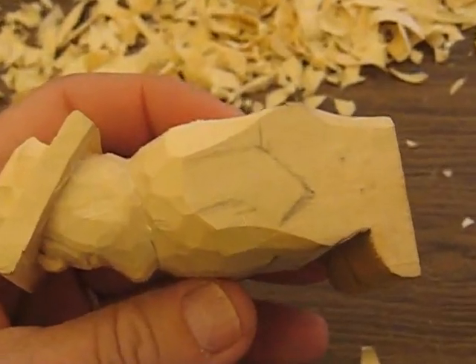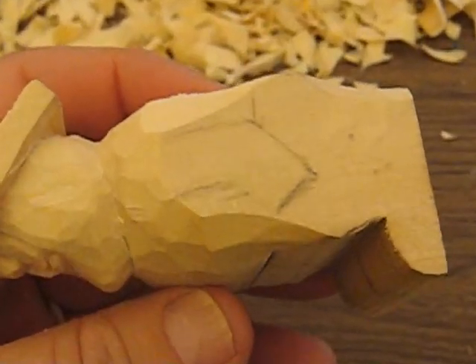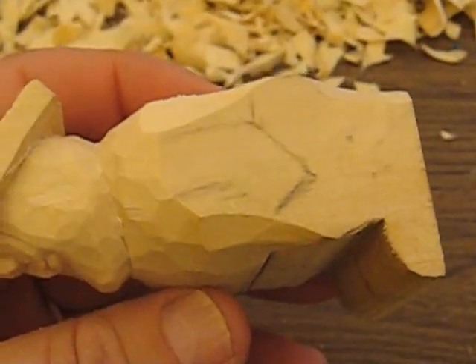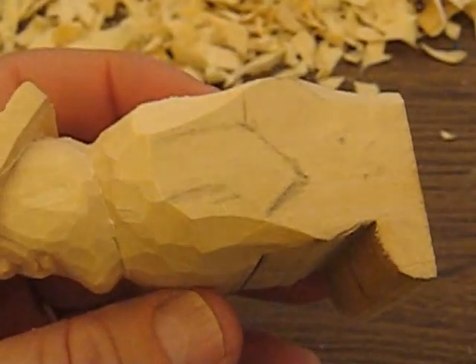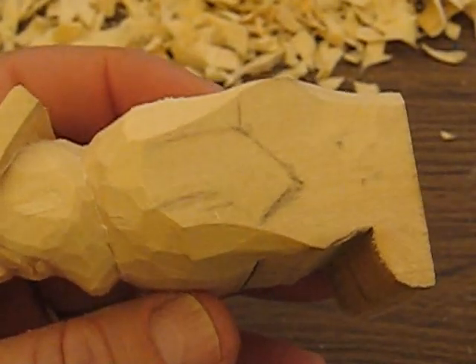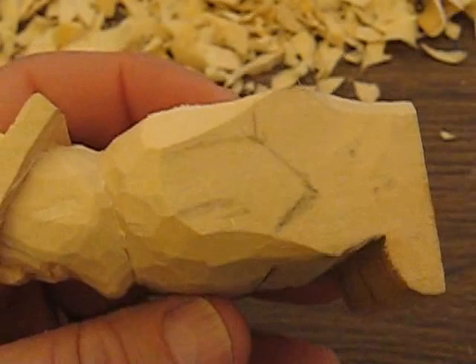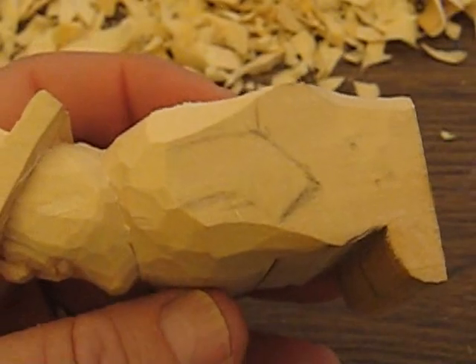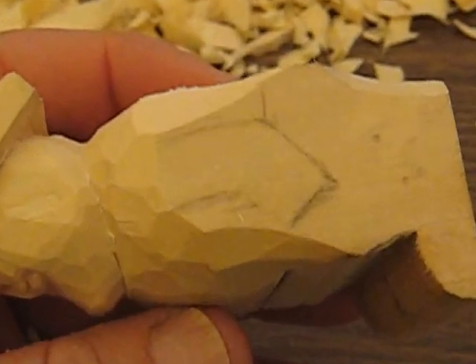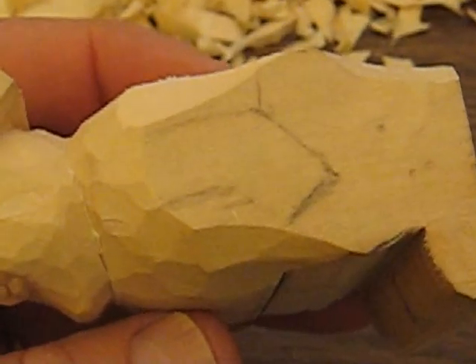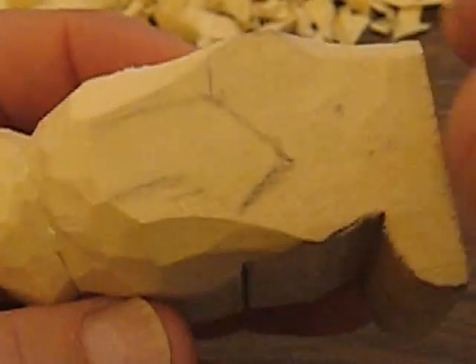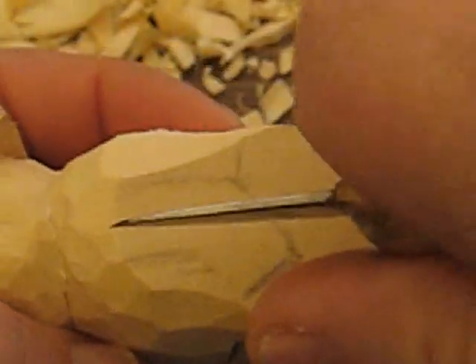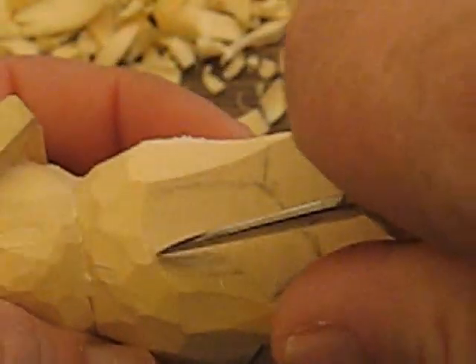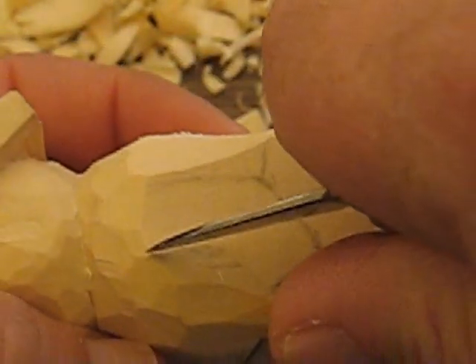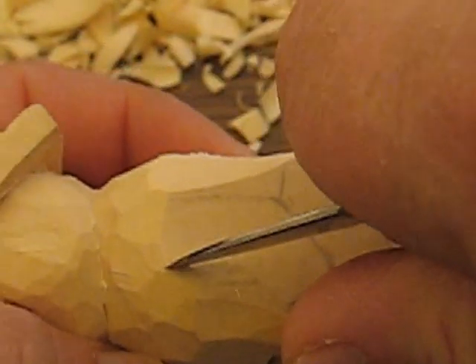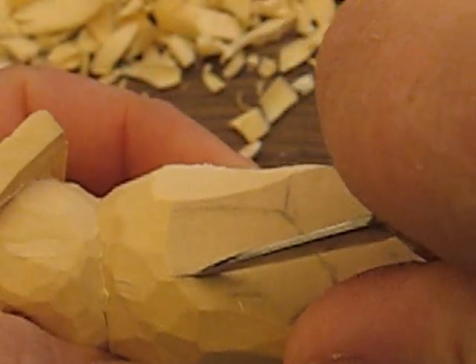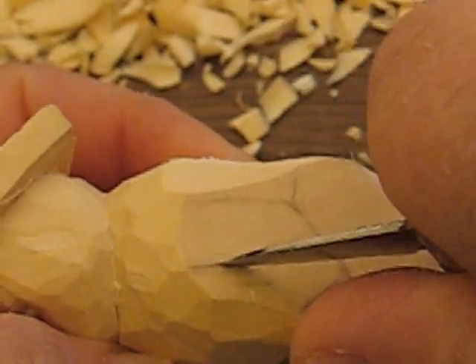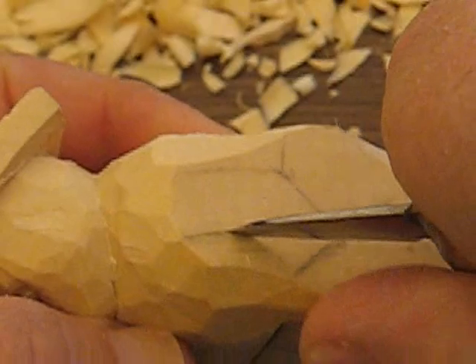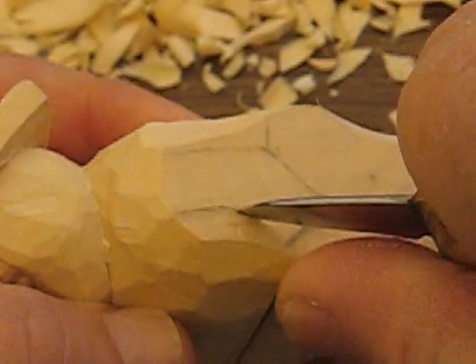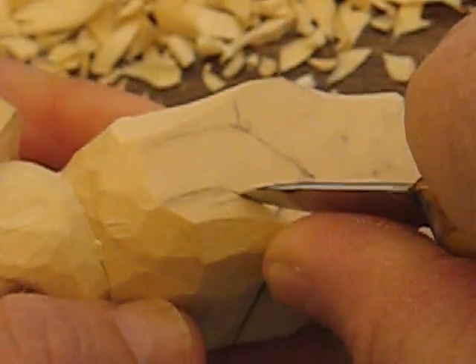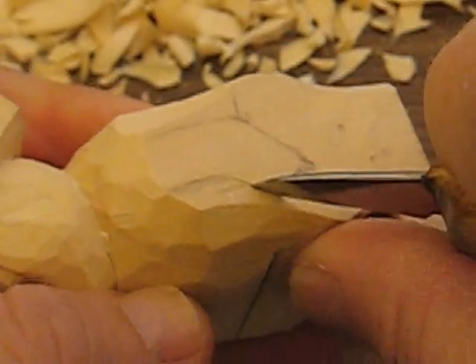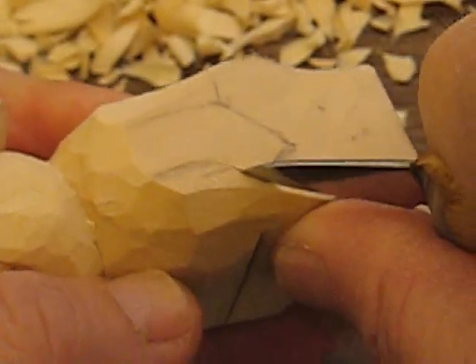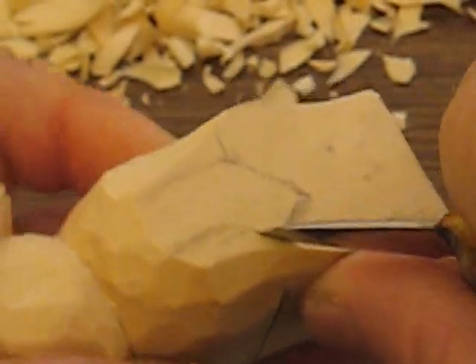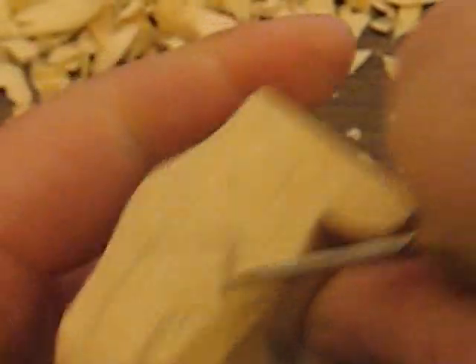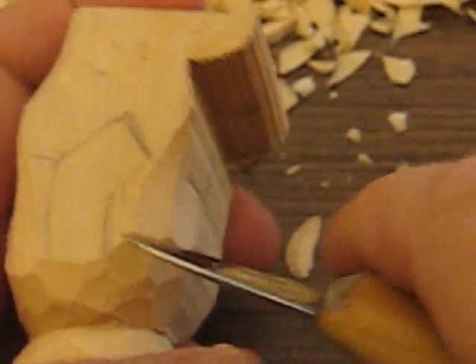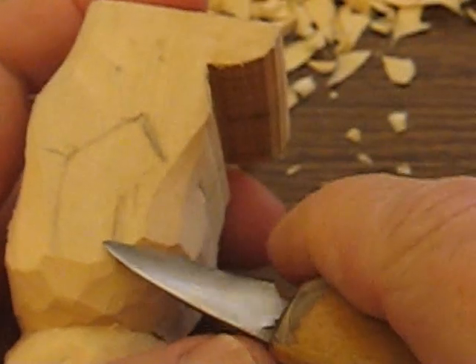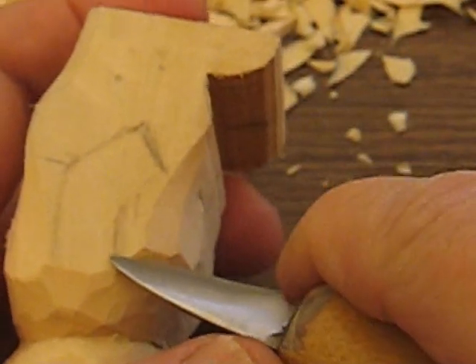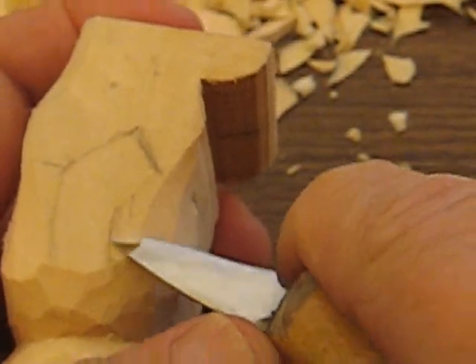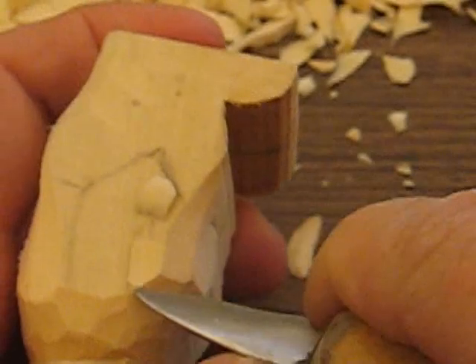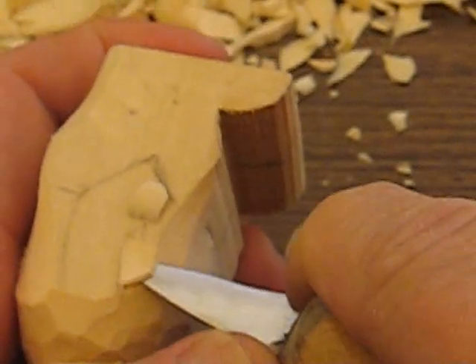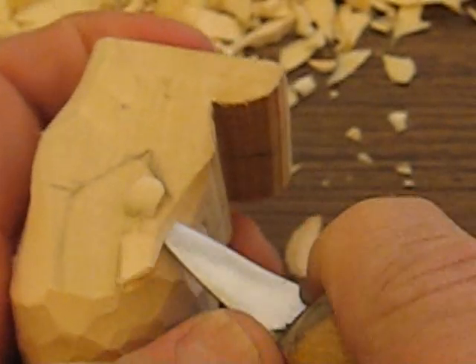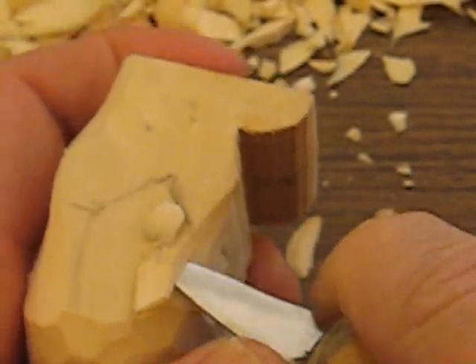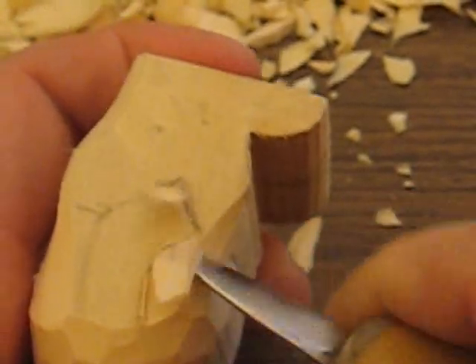So let's take a little heavier knife here. We're just going to follow this out around just like so. We're just going to trim that out.